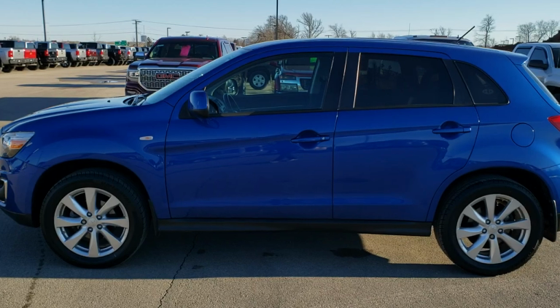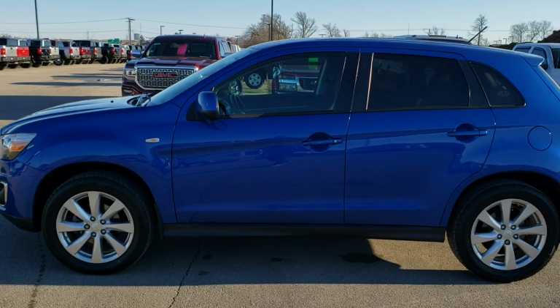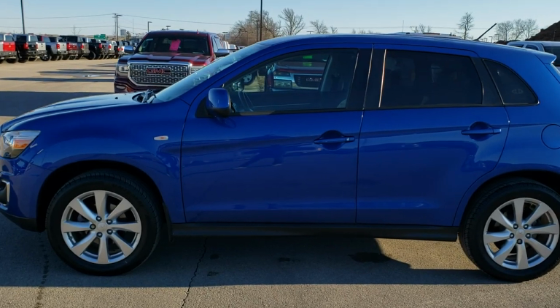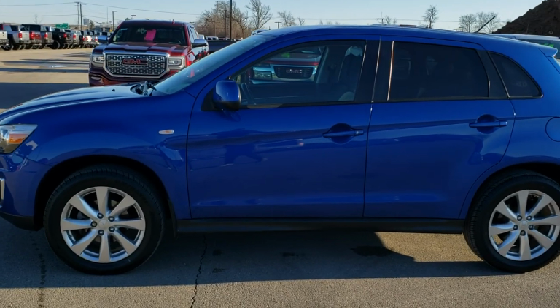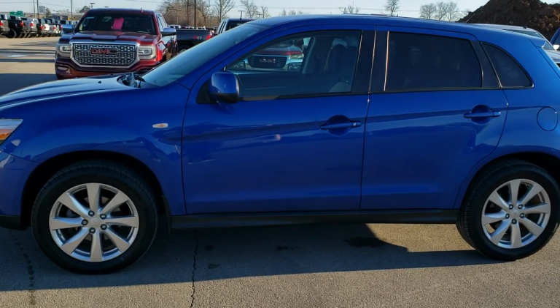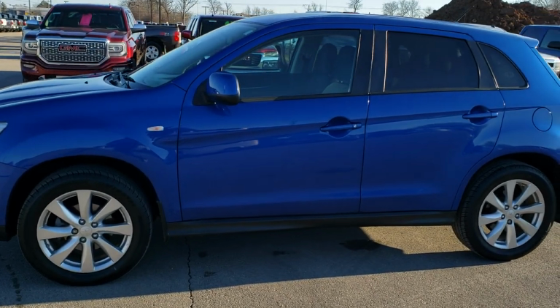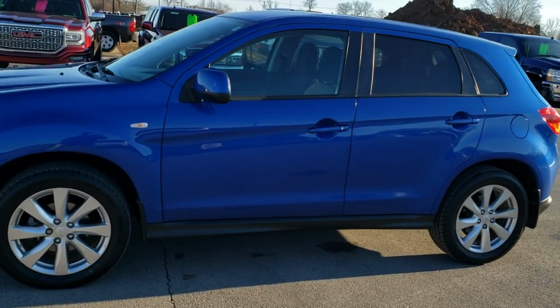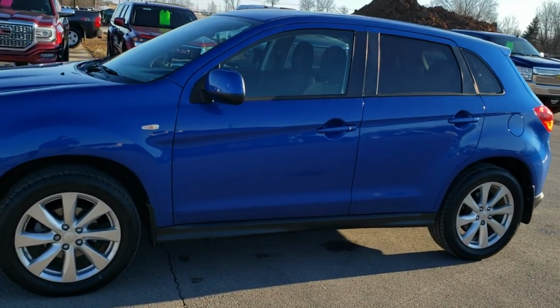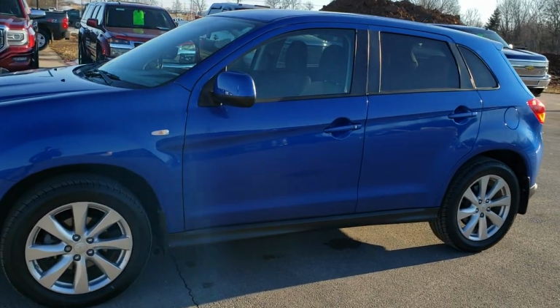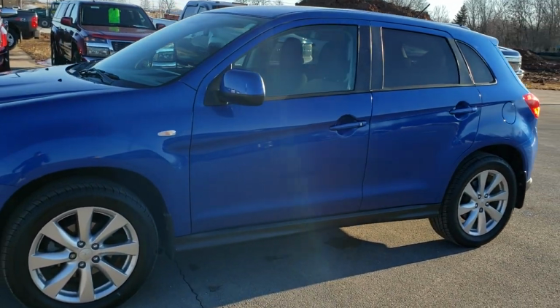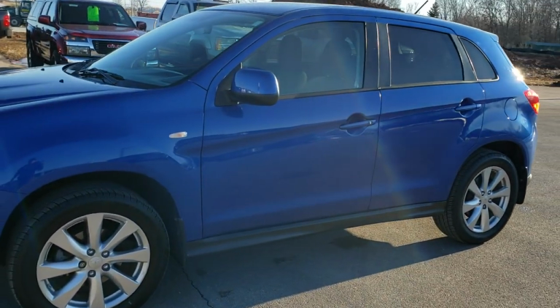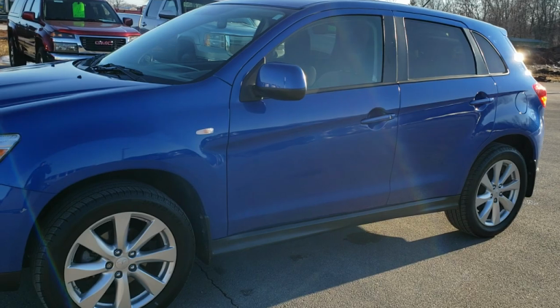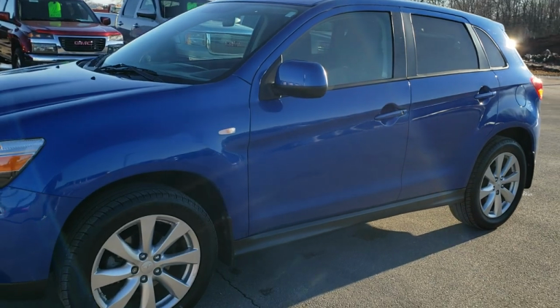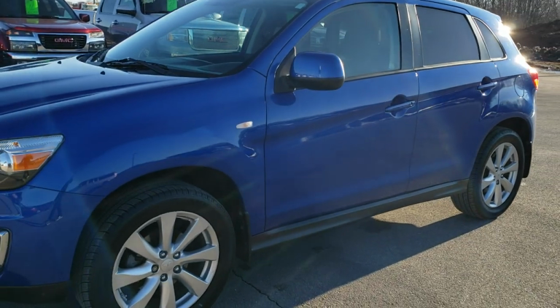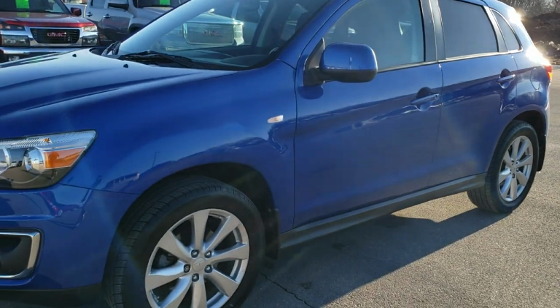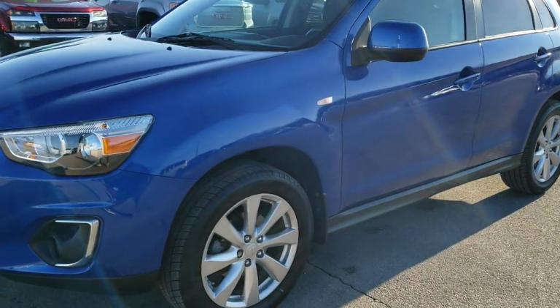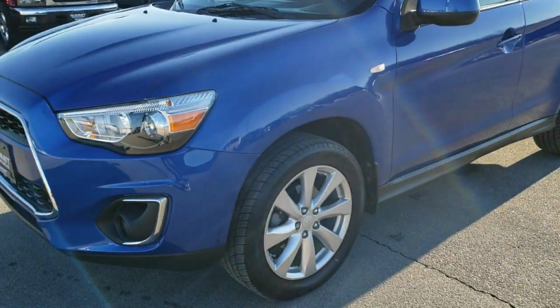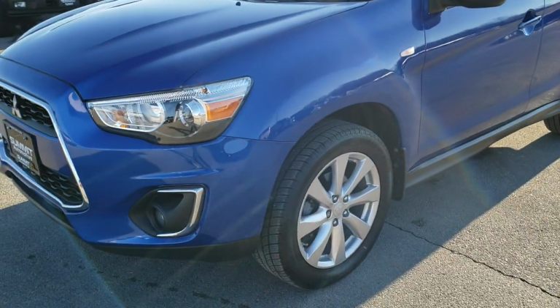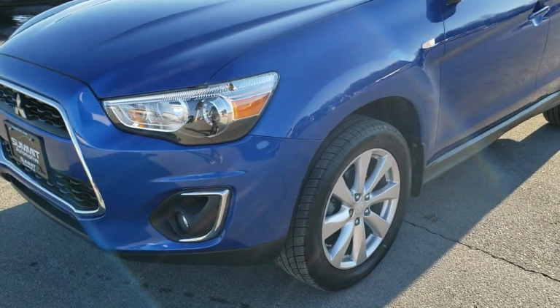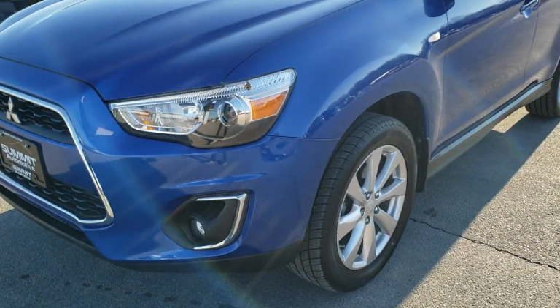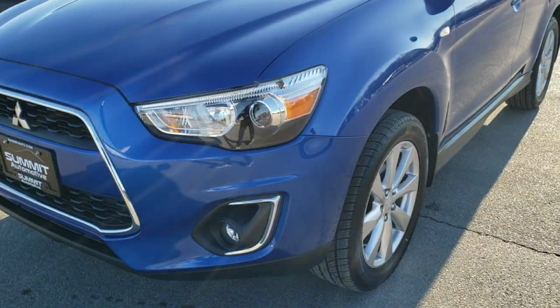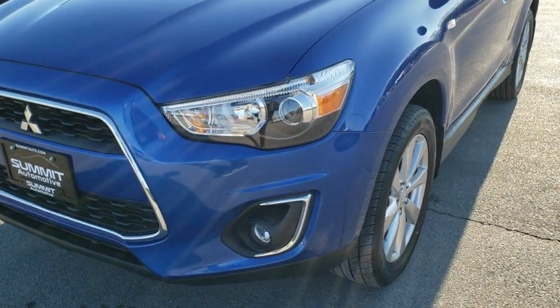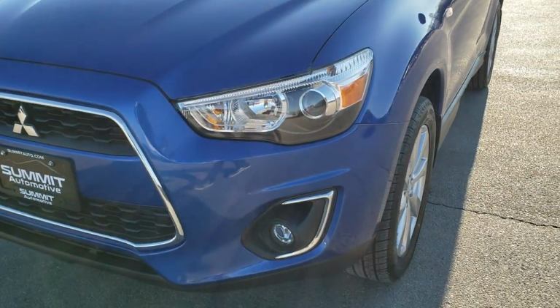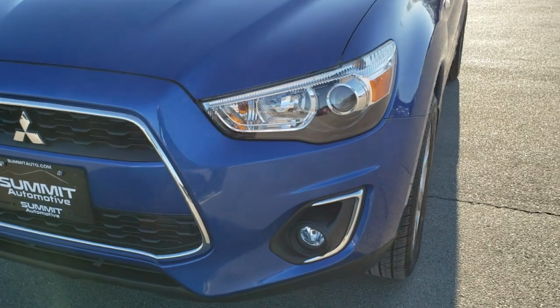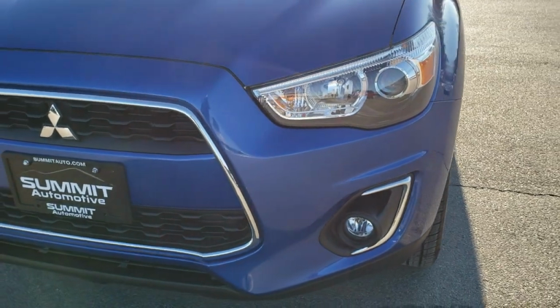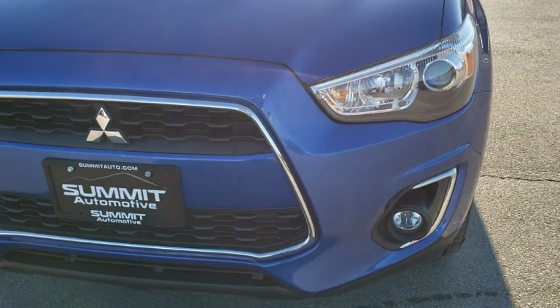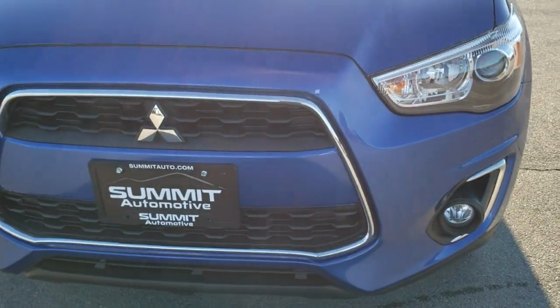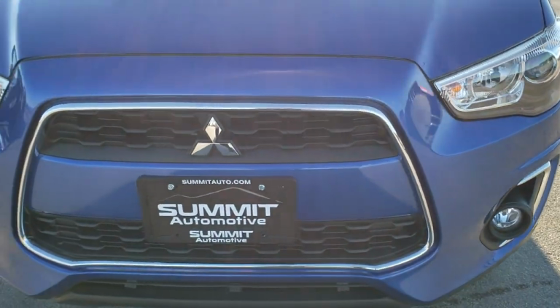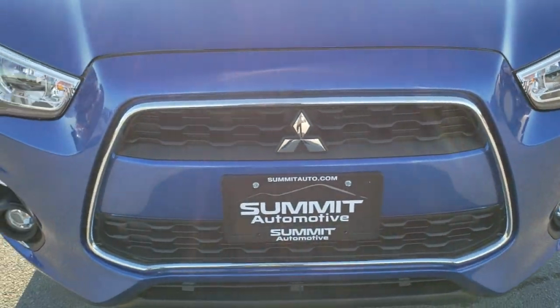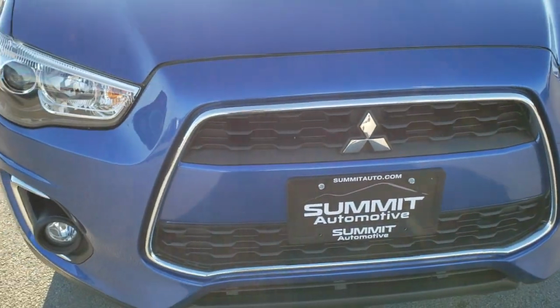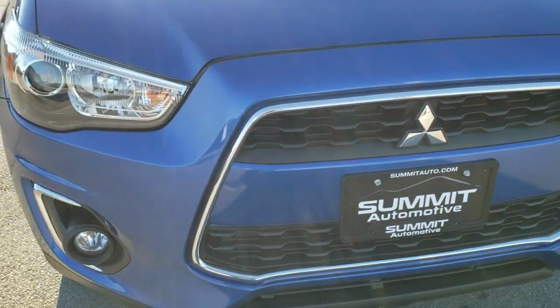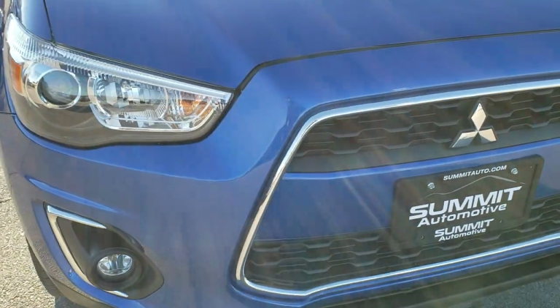This is stock number 20J42A. We are here at Summit Automotive in Fond du Lac, Wisconsin, your new and used SUV headquarters. Today we're checking out this super clean 2015 Mitsubishi Outlander Sport.